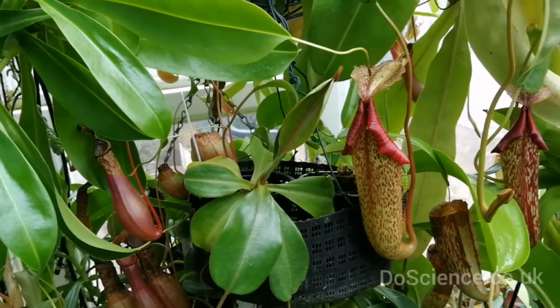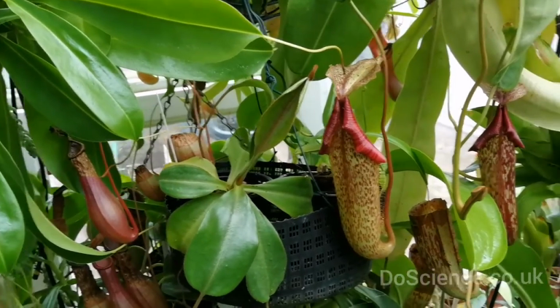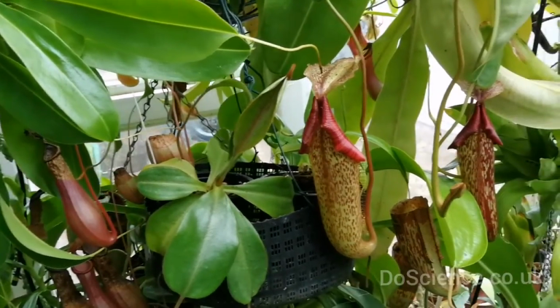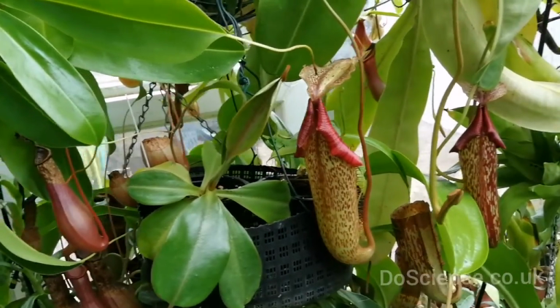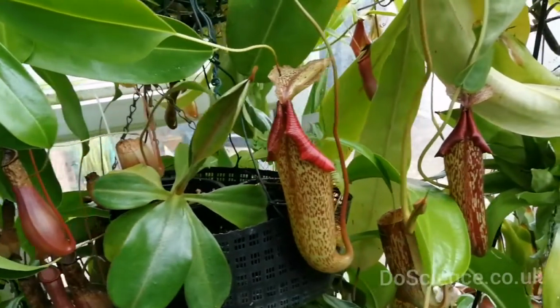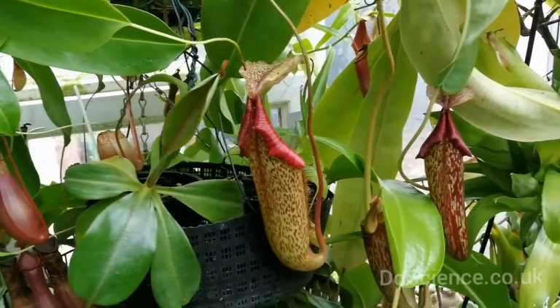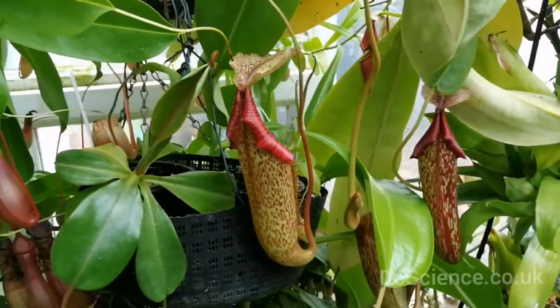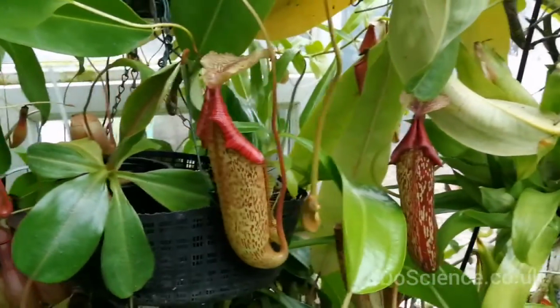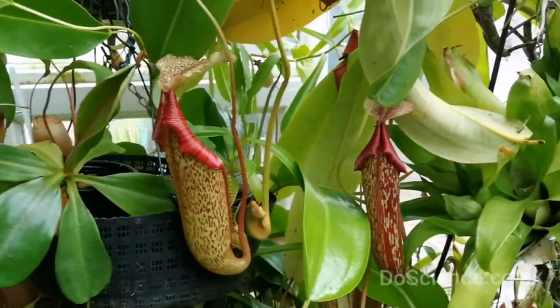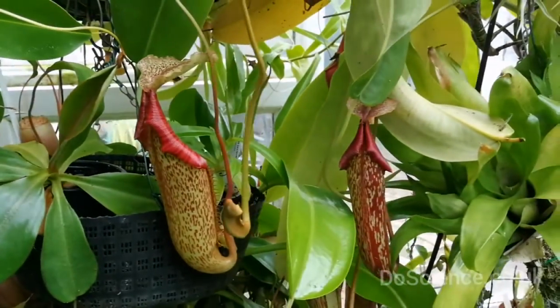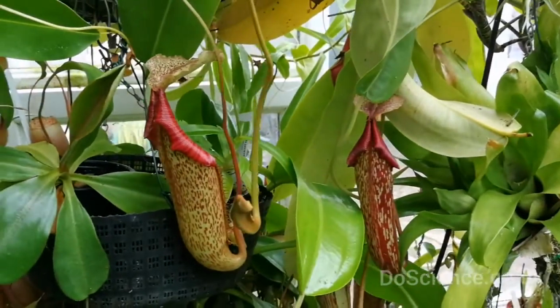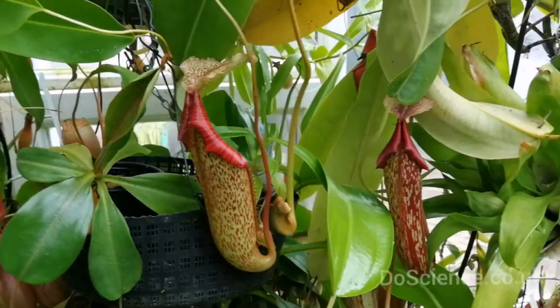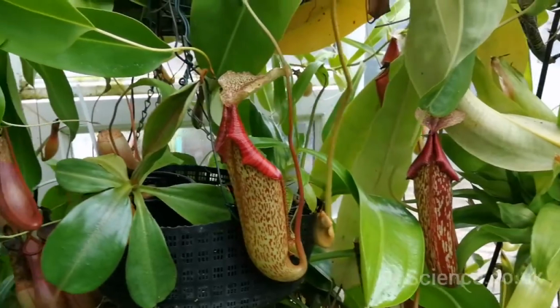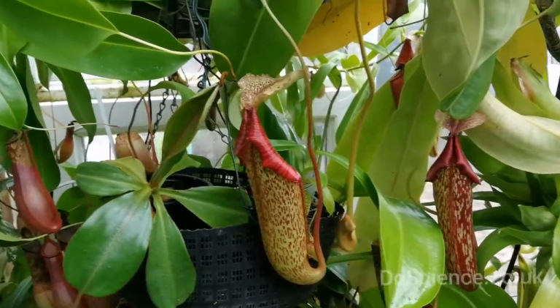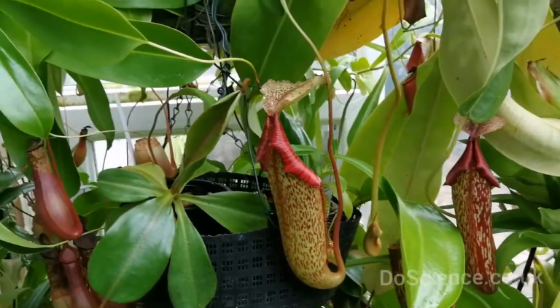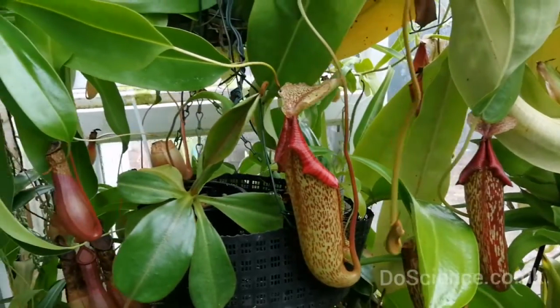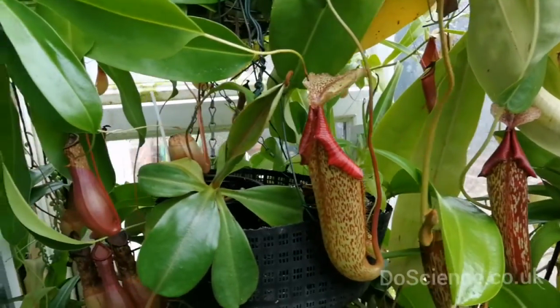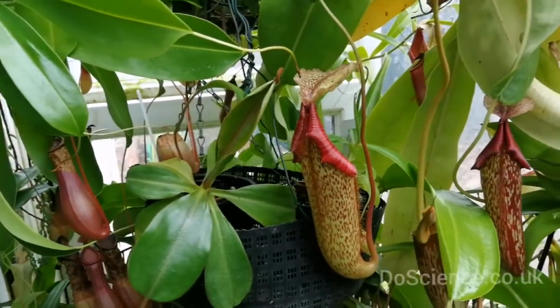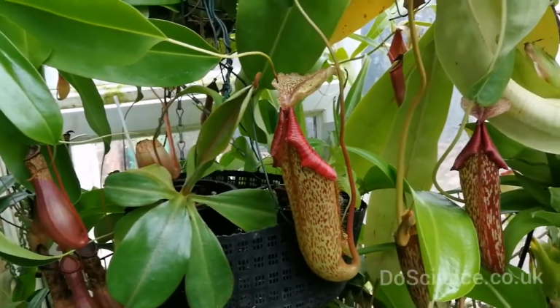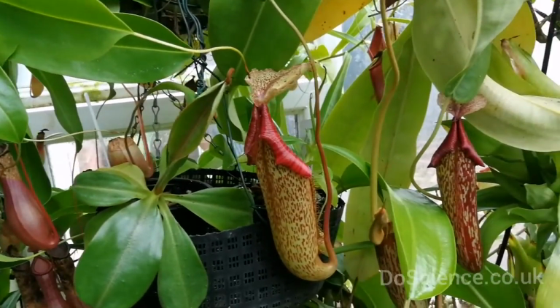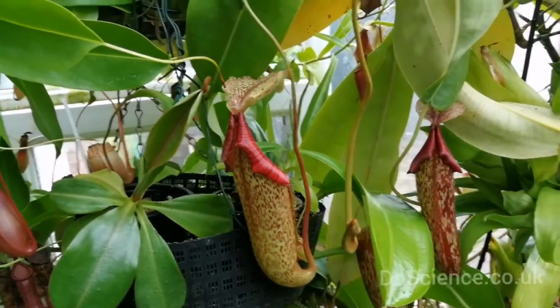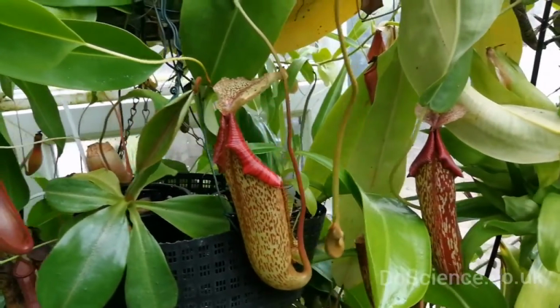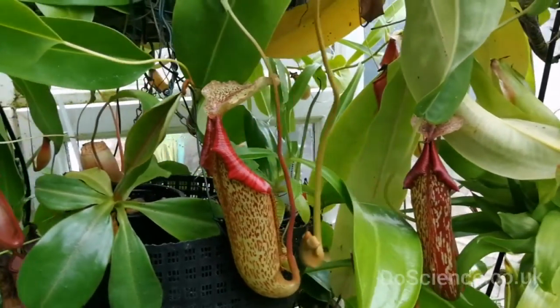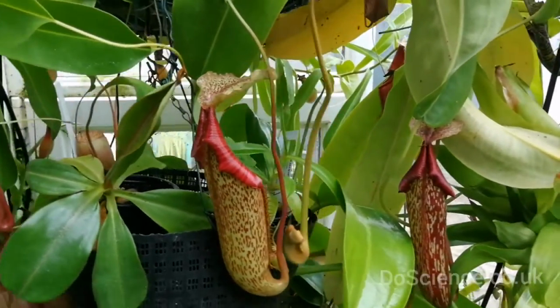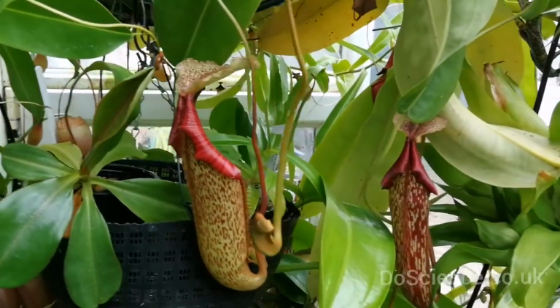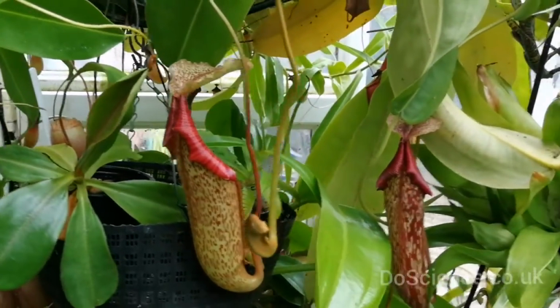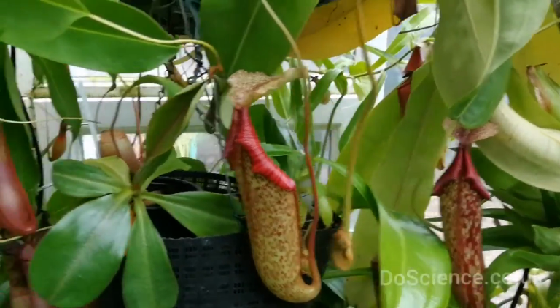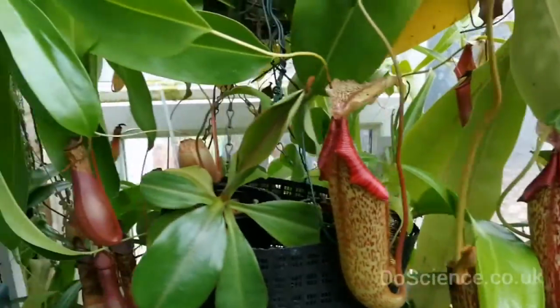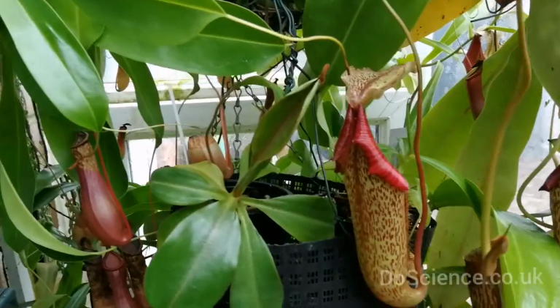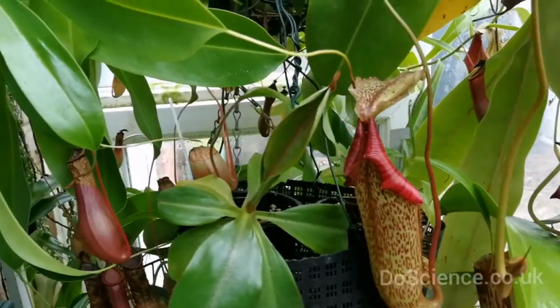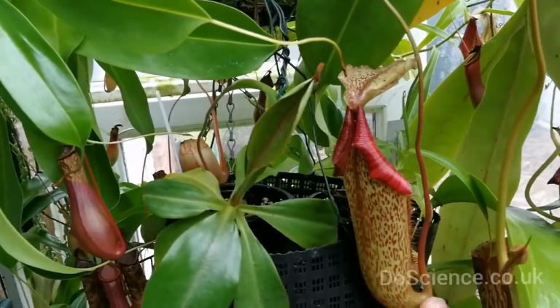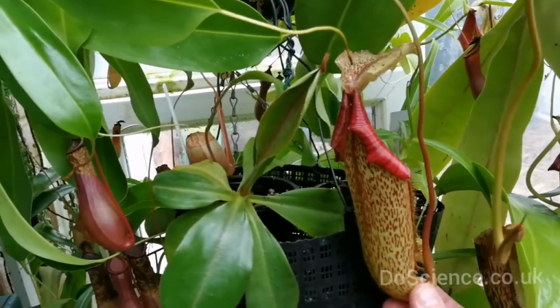Here we are in my conservatory, and you can see a very curious looking plant. This is a Nepenthes, which is a tropical pitcher plant — they catch bugs and things. Here's a trap that's opened.